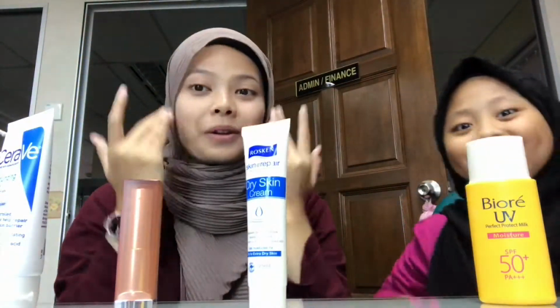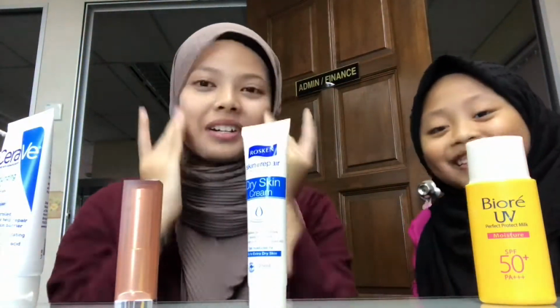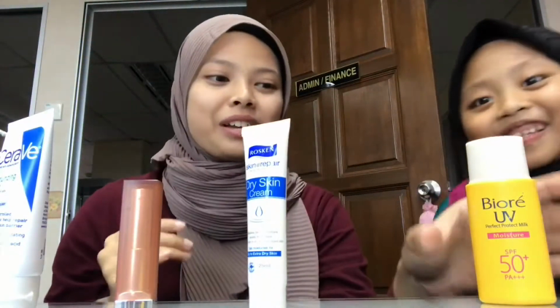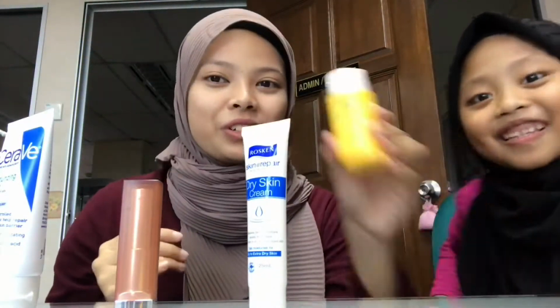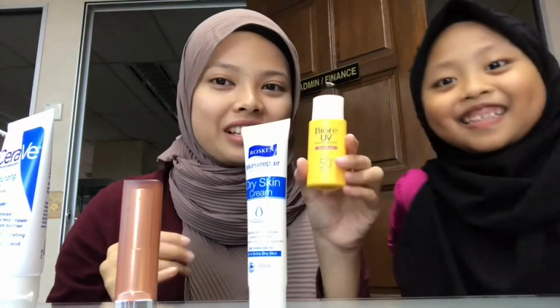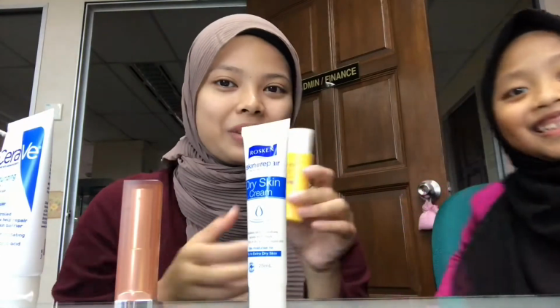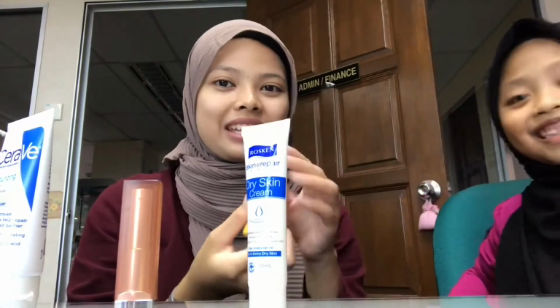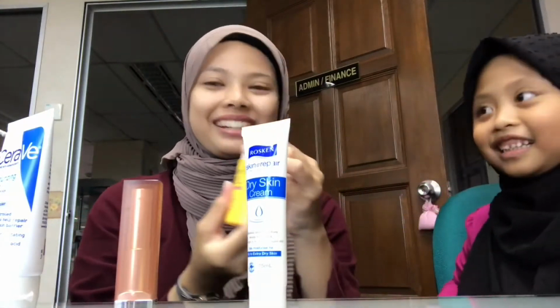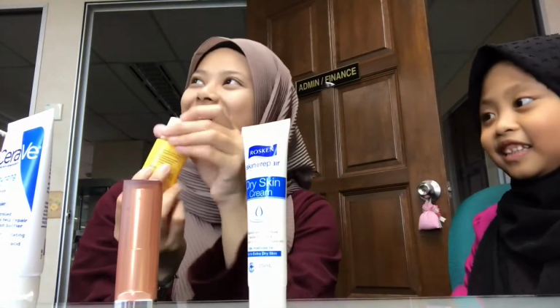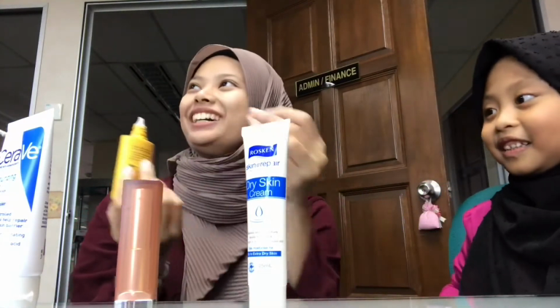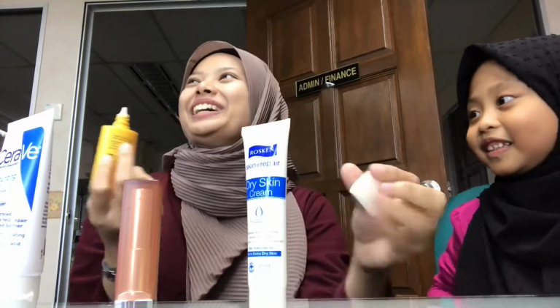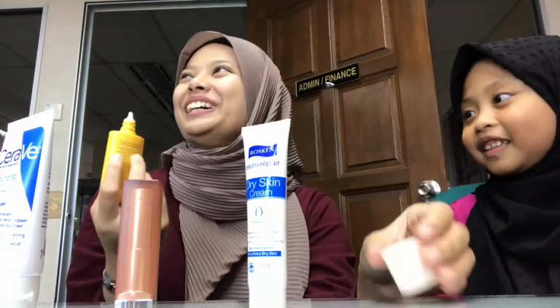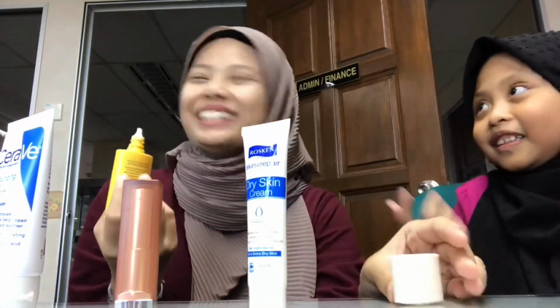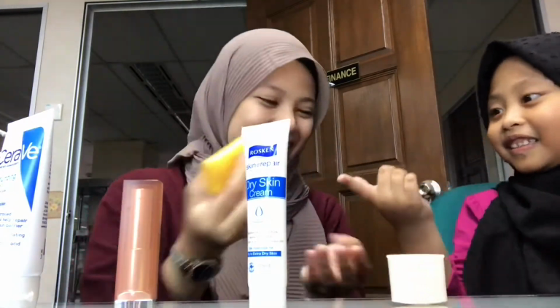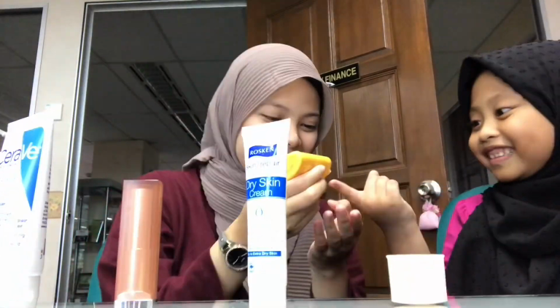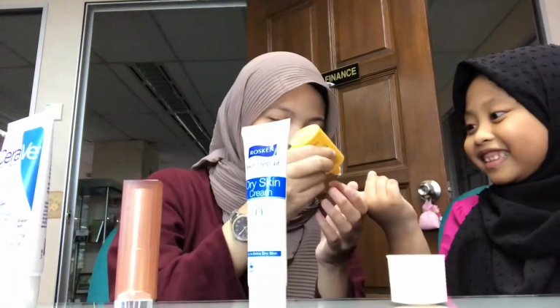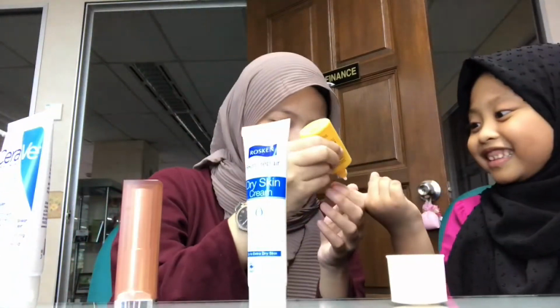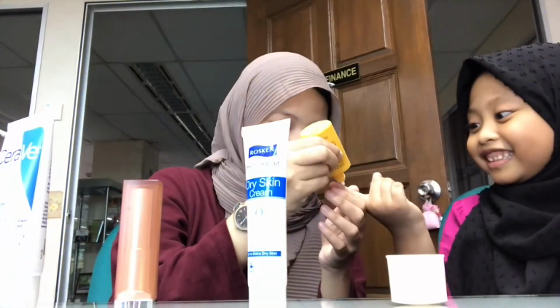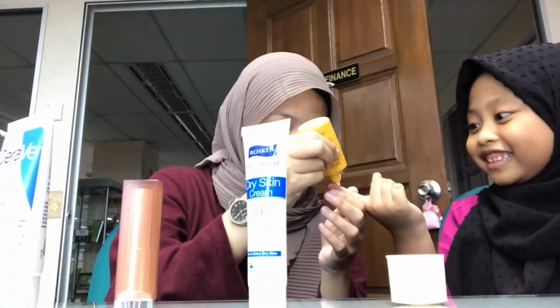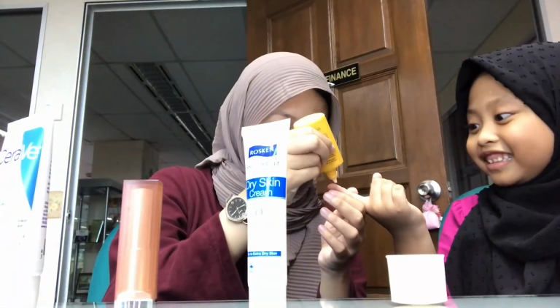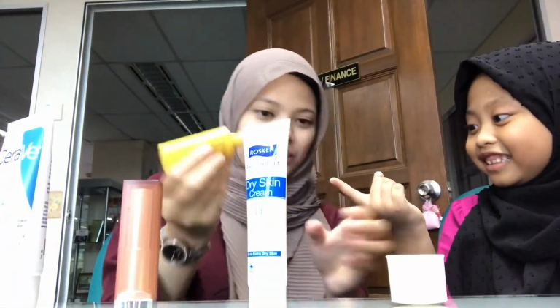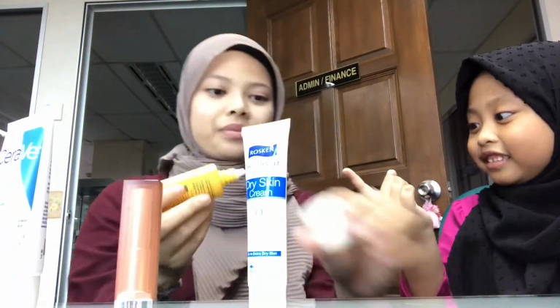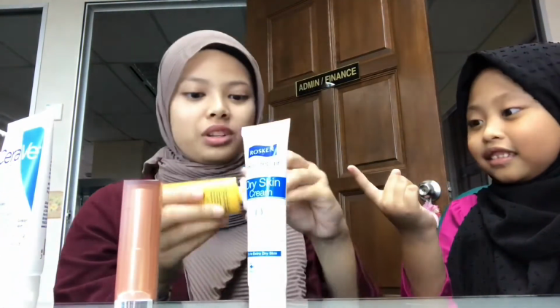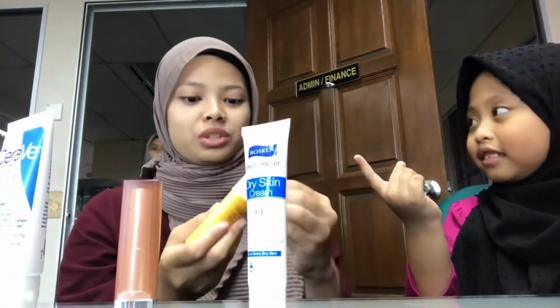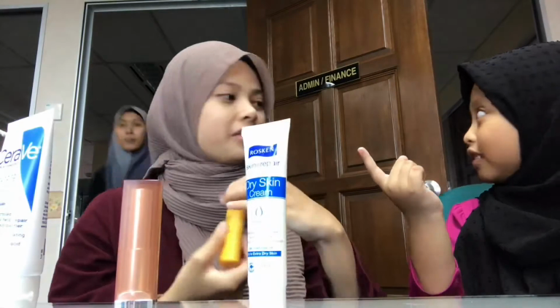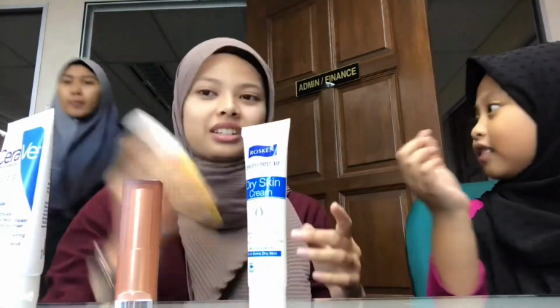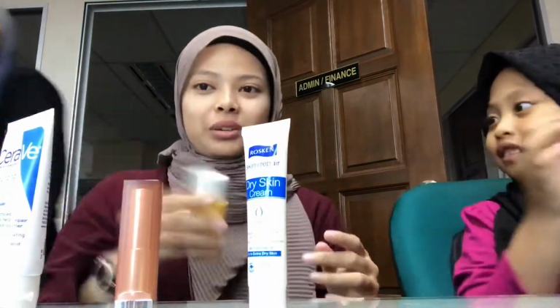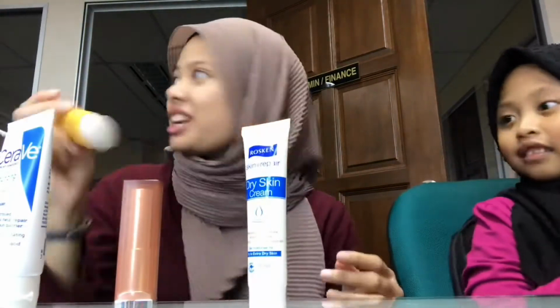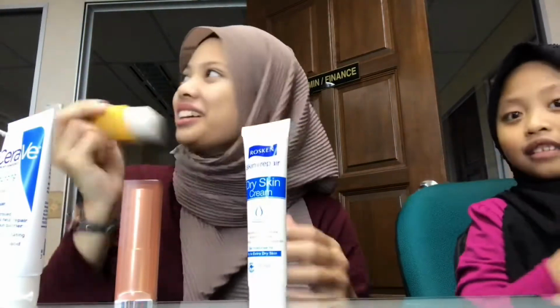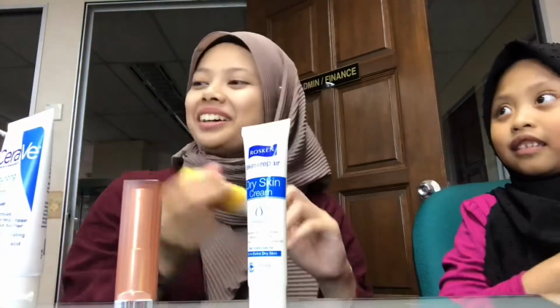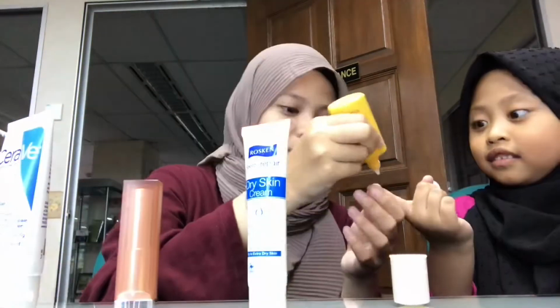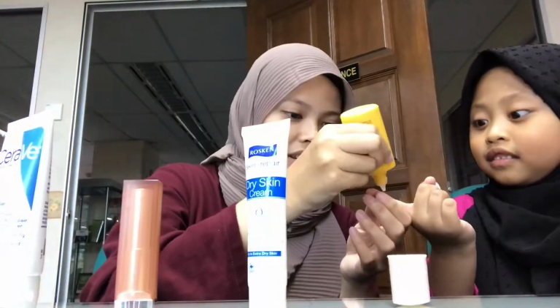Then we apply moisturizer liquid. Okay, hold up — we need to shake first. We shake, then we apply here.